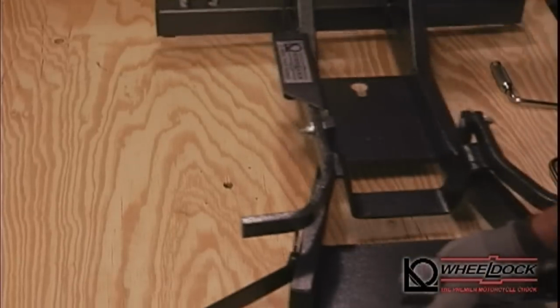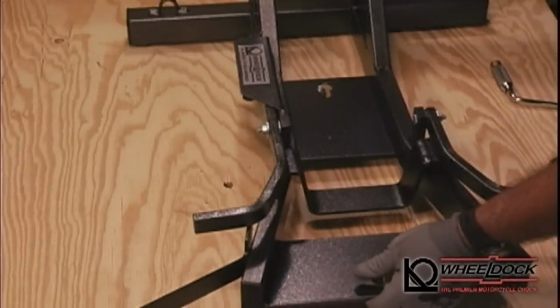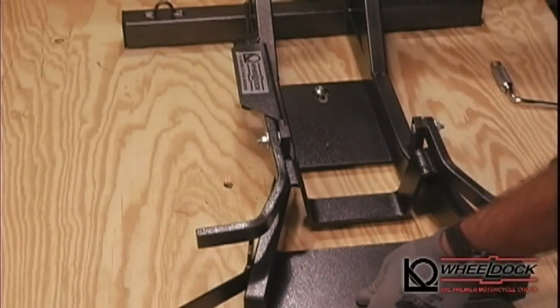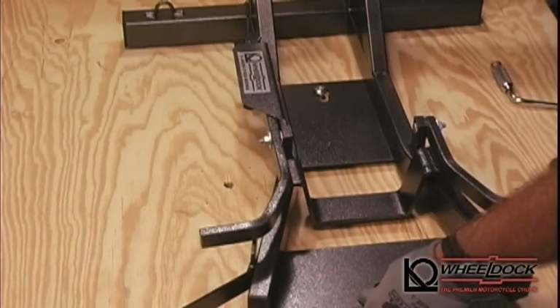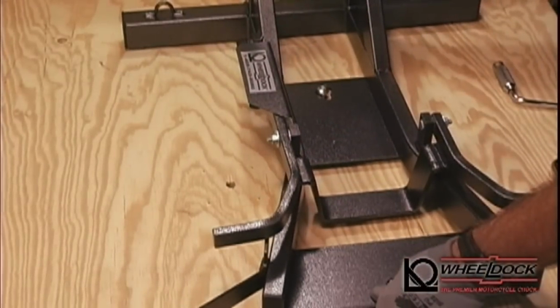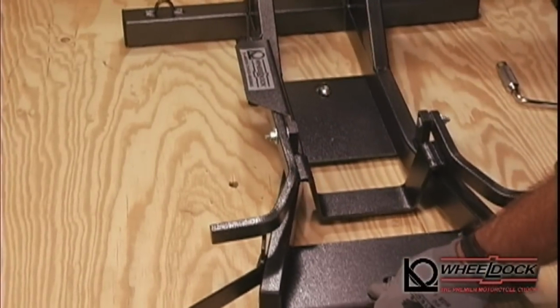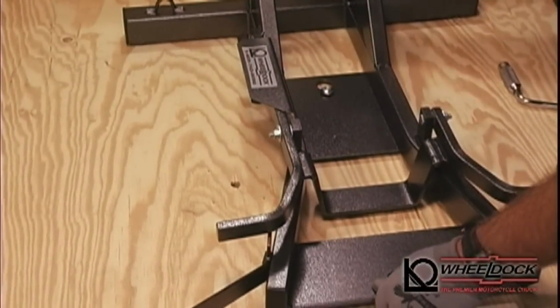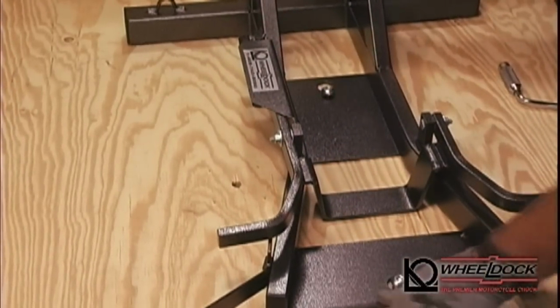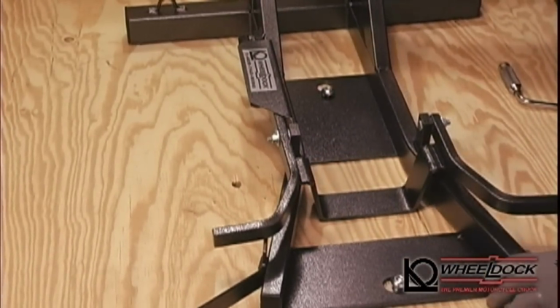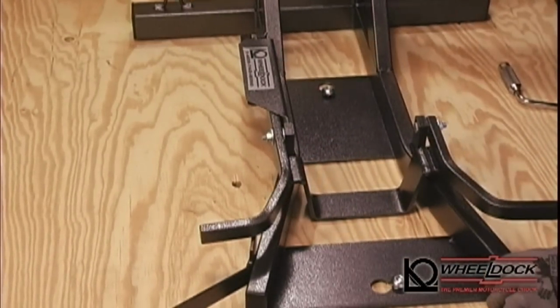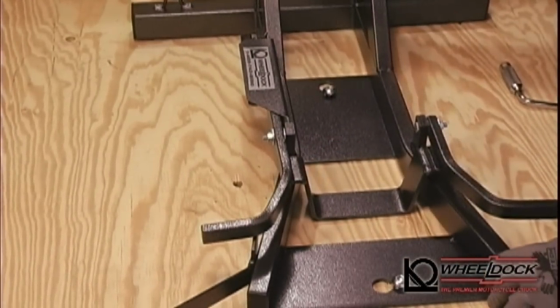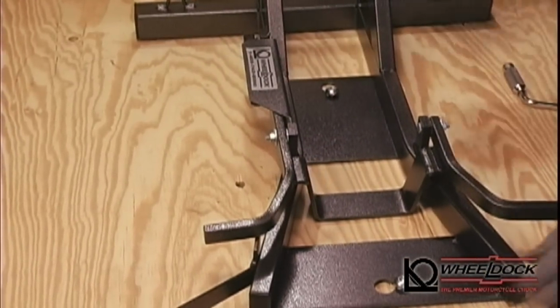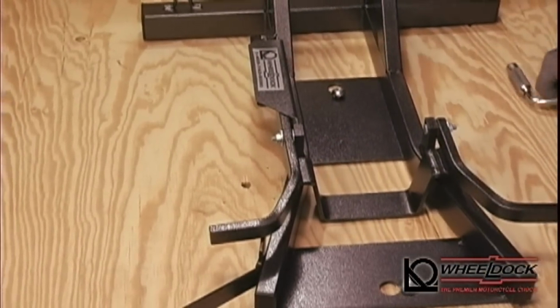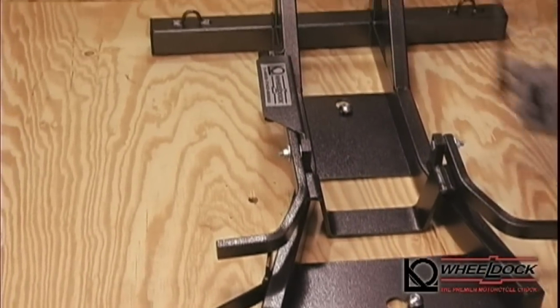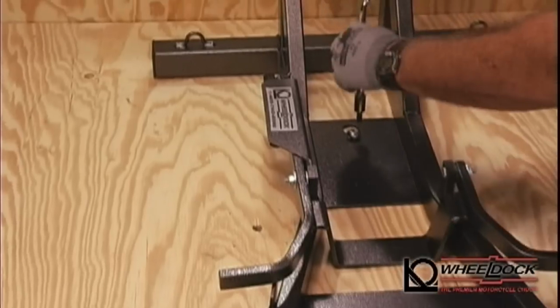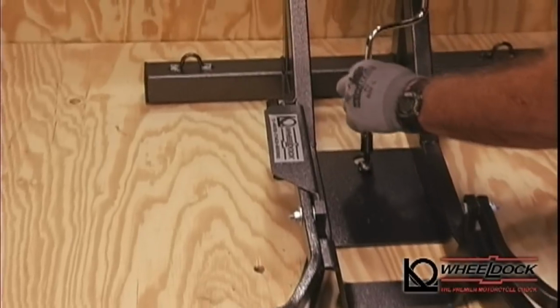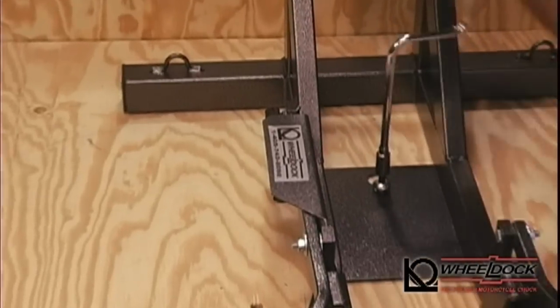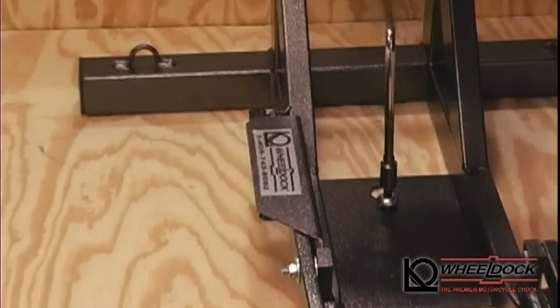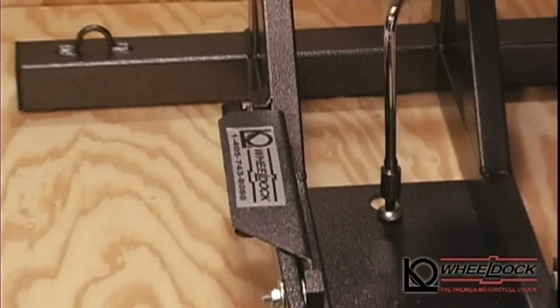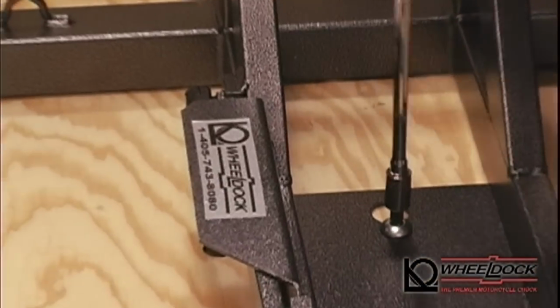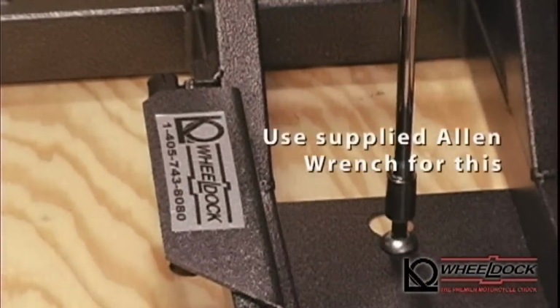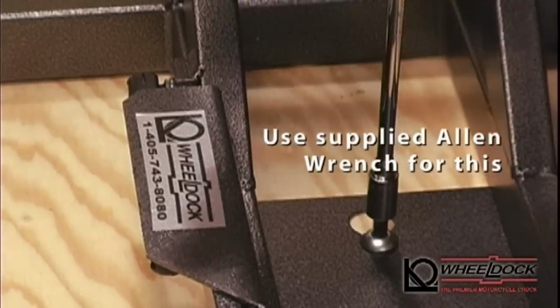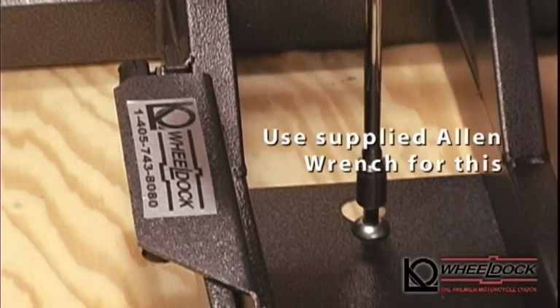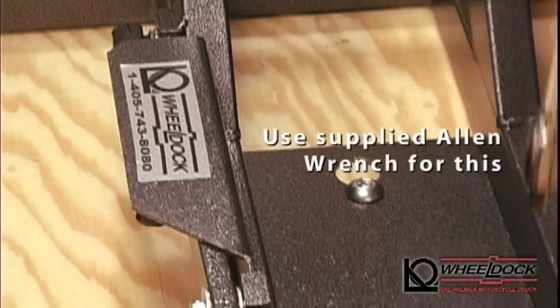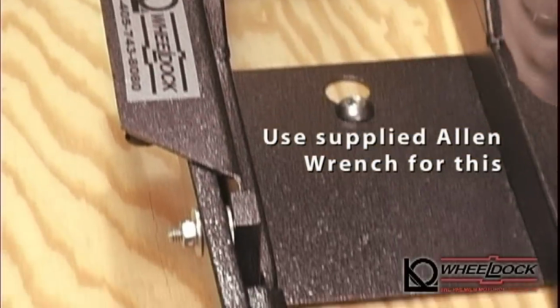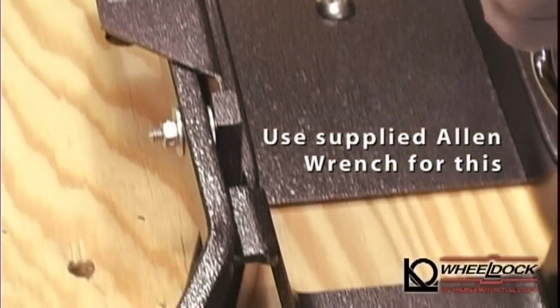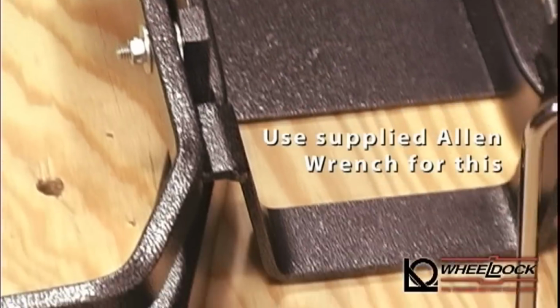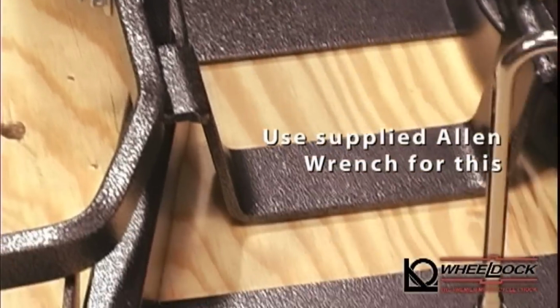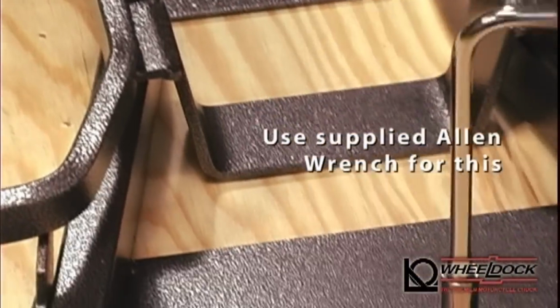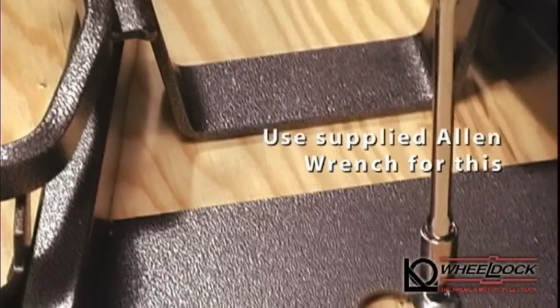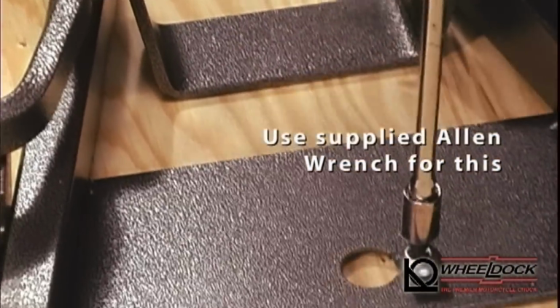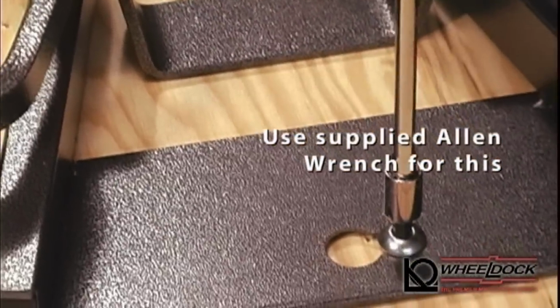Once the T-nuts are secured to the bottom side of the trailer, you are ready to mount the bolts from the top and lock the chock in place with the two half-inch bolts provided. With the wrench provided, tighten the mounting bolts to lock the Wheel Dock chock in place on the floor of your trailer.